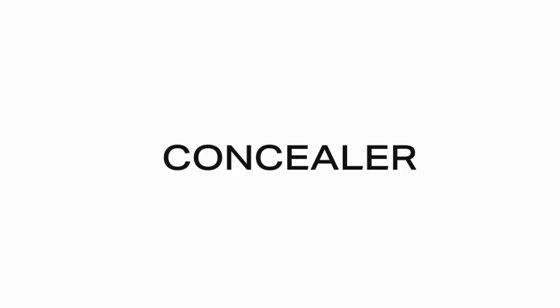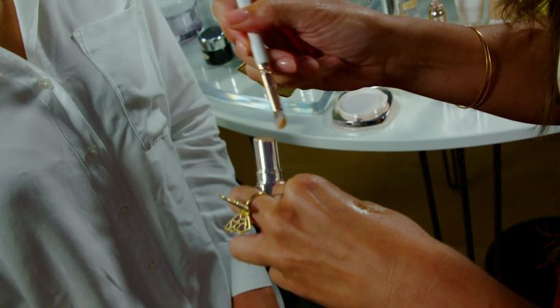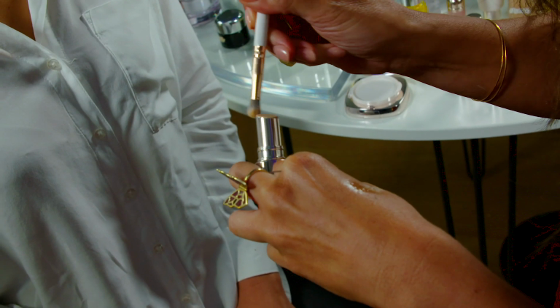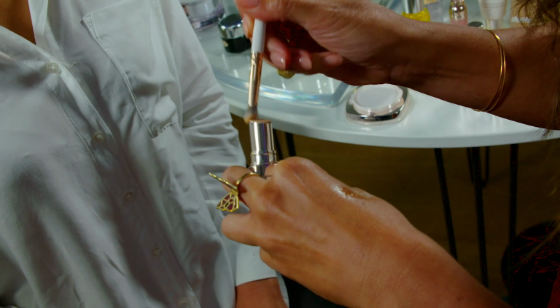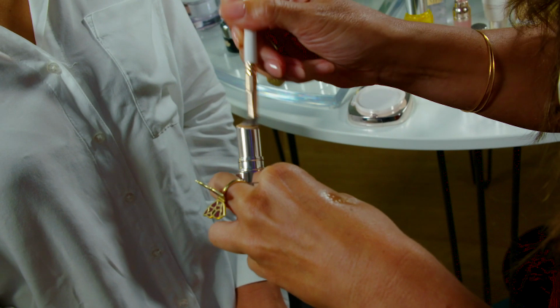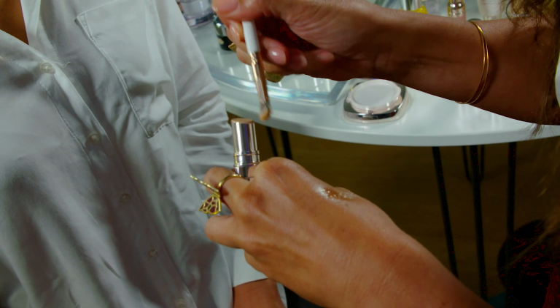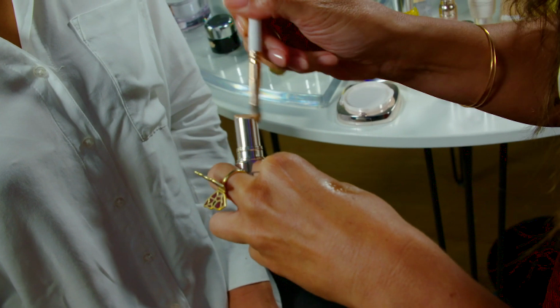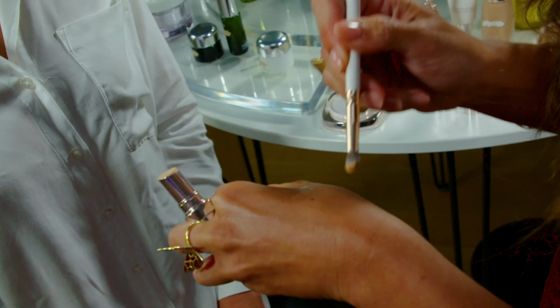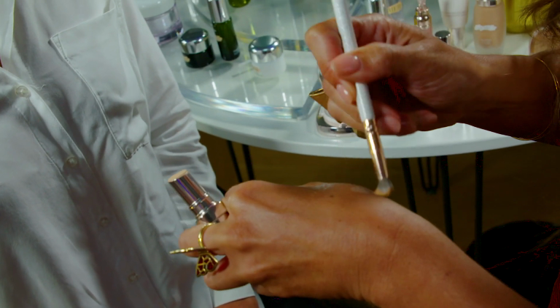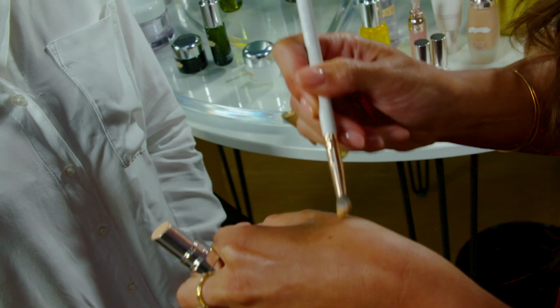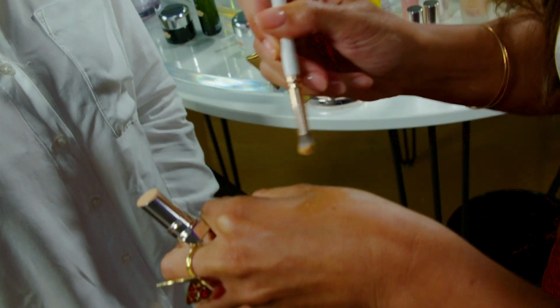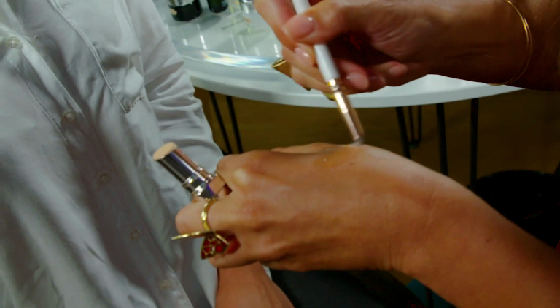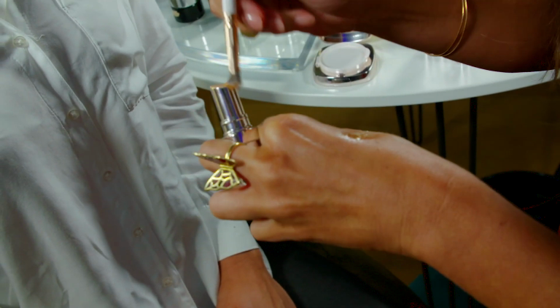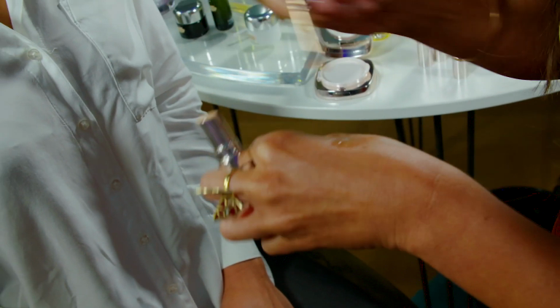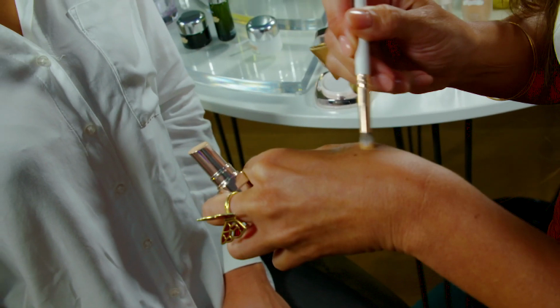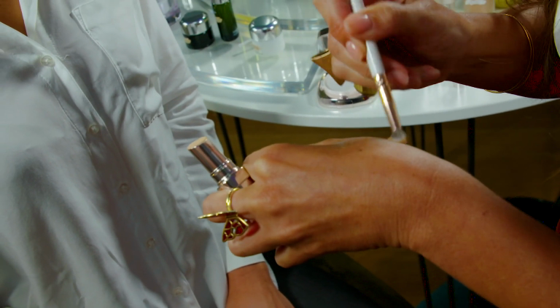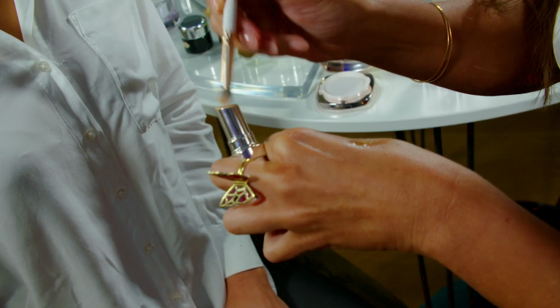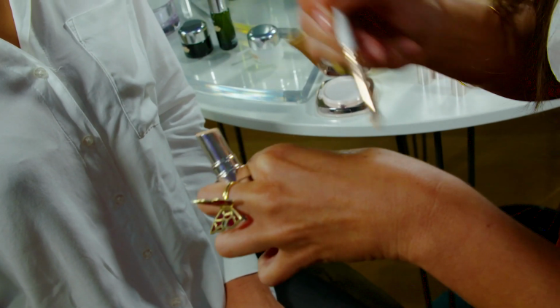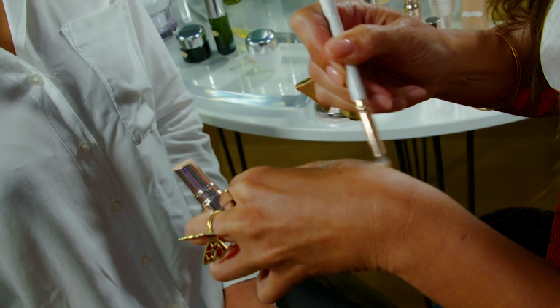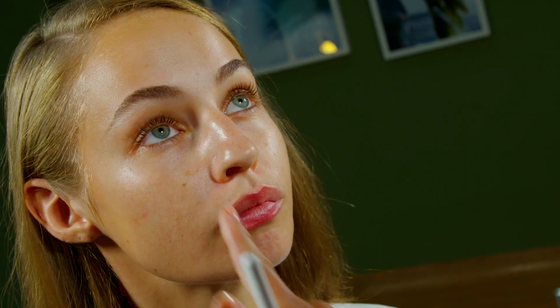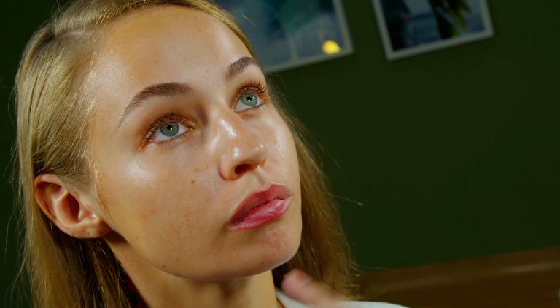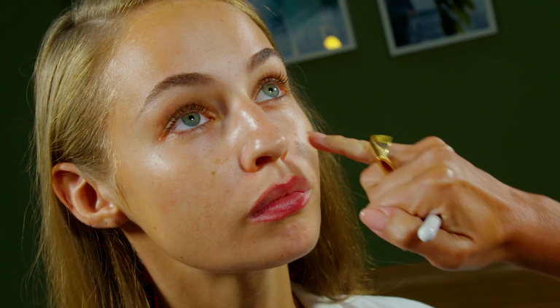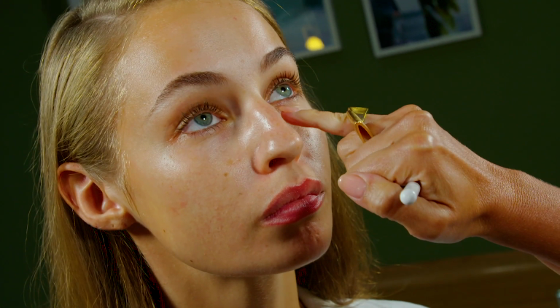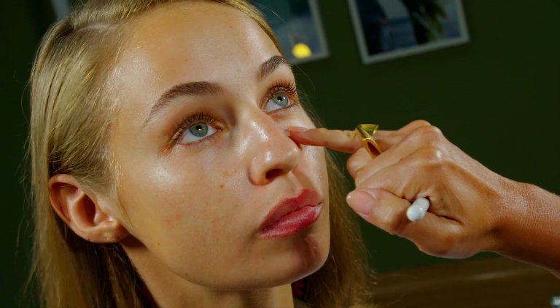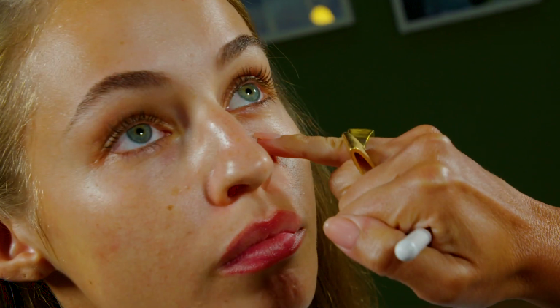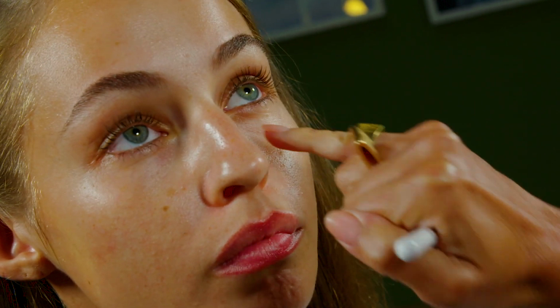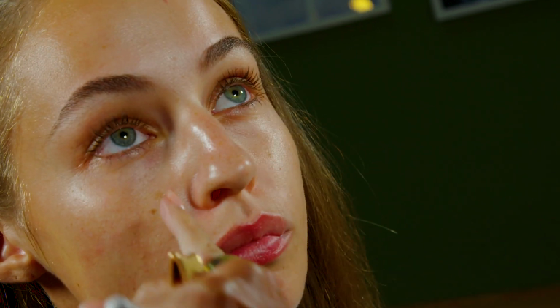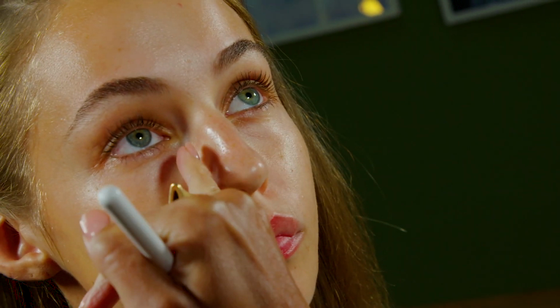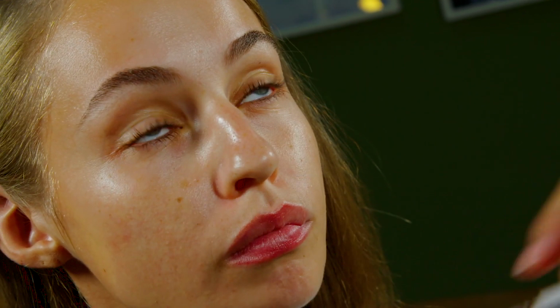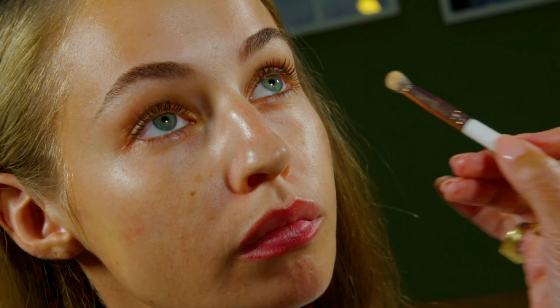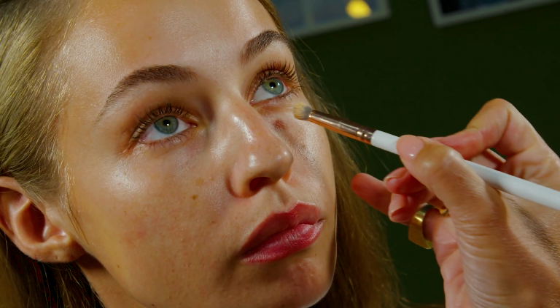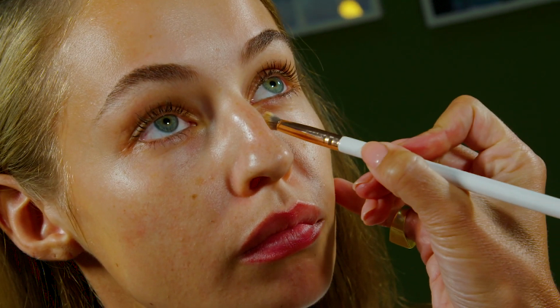I'm going to take a bit of this concealer on the brush — make sure that it's not too much product. Talia has a little bit of darkness here, so that's where we're going to go in.